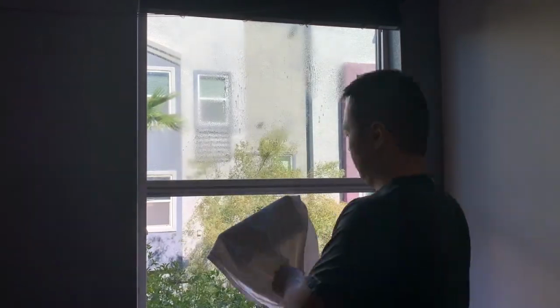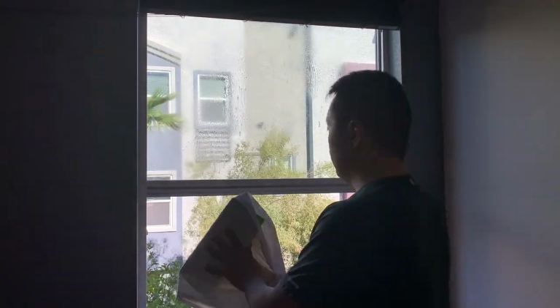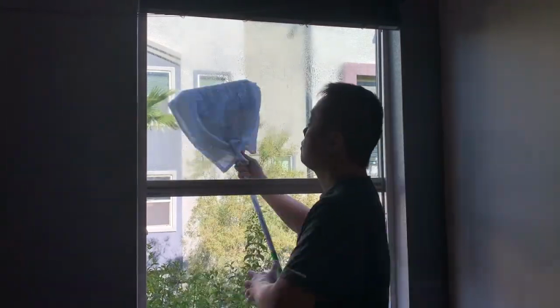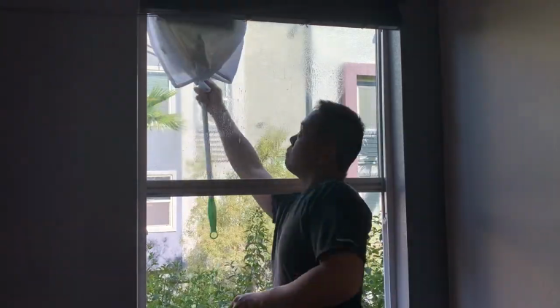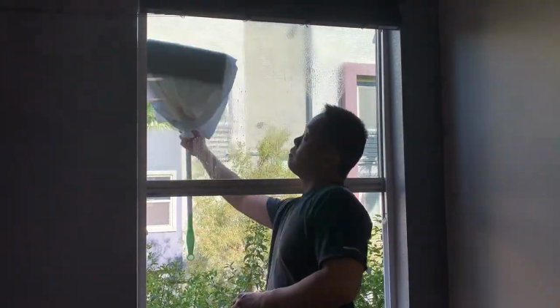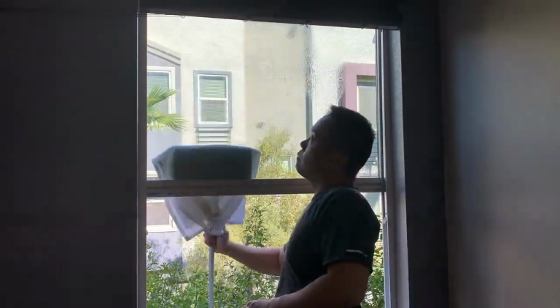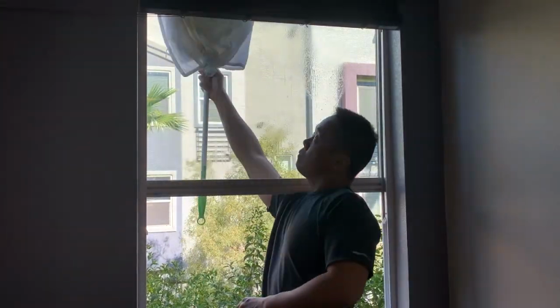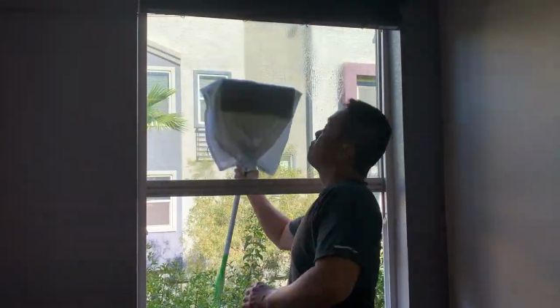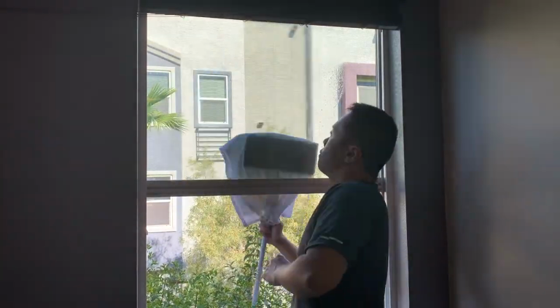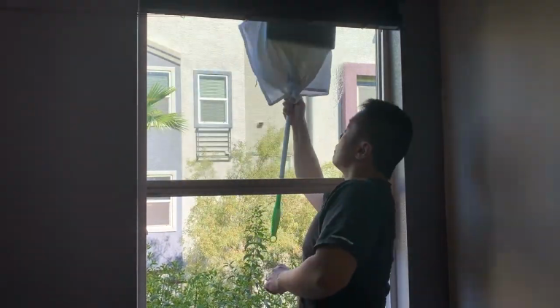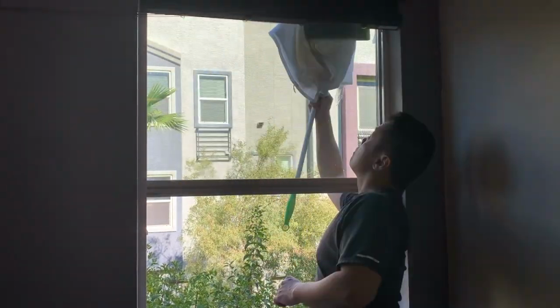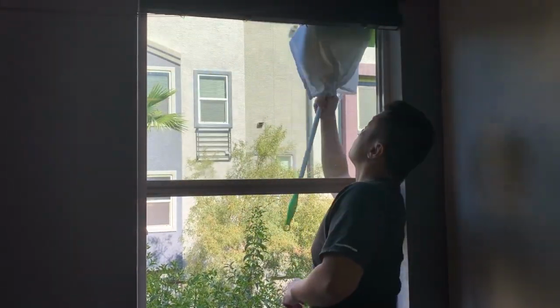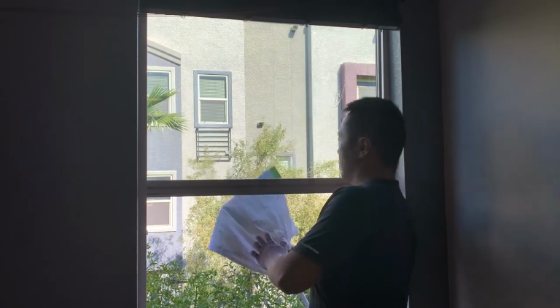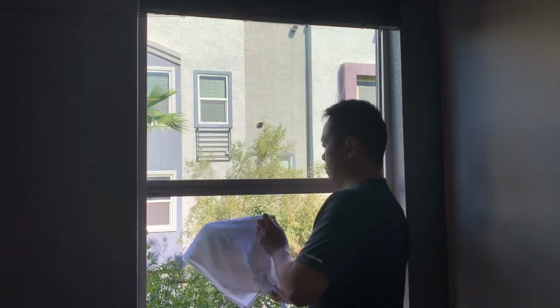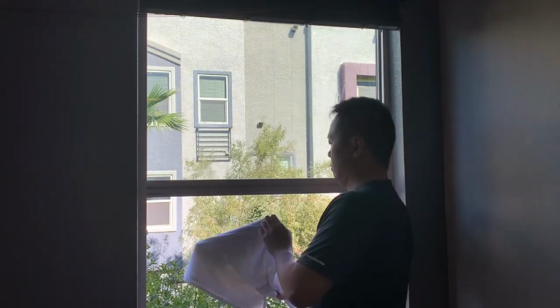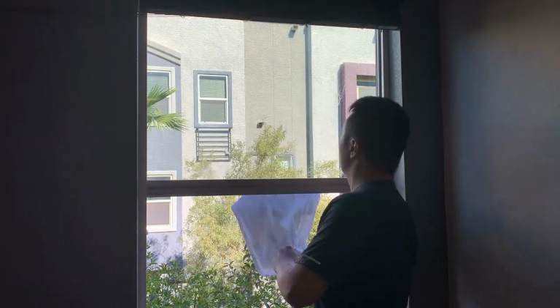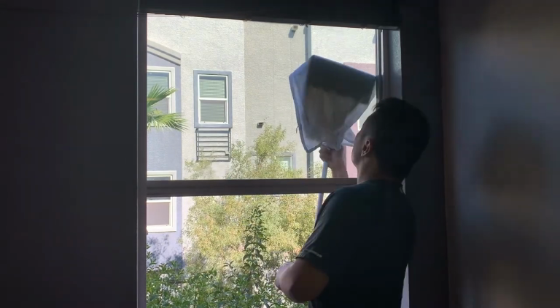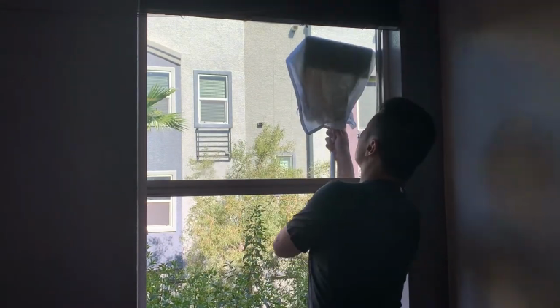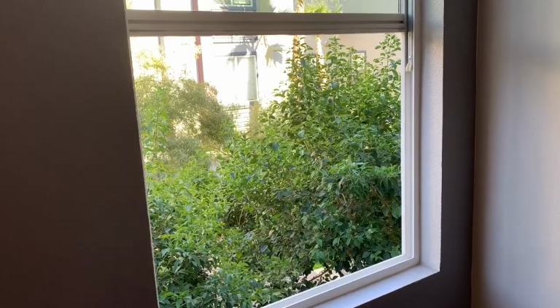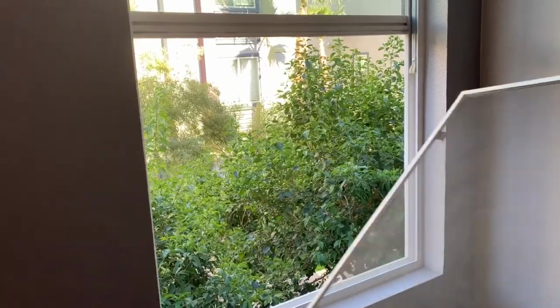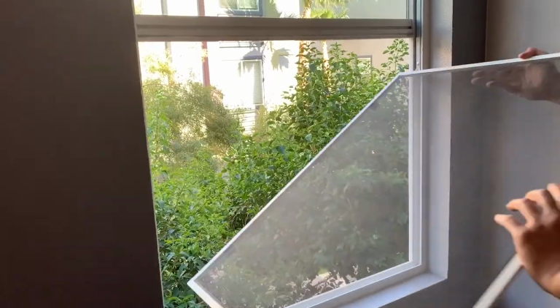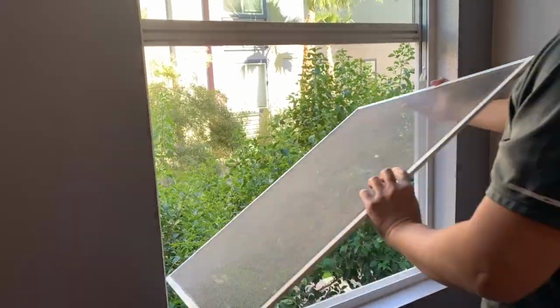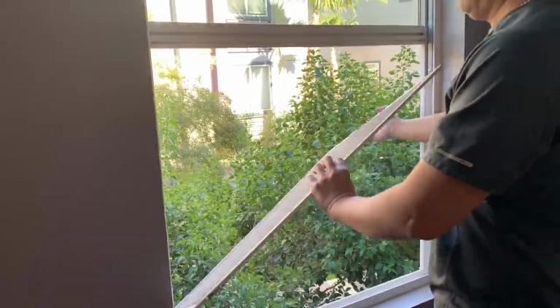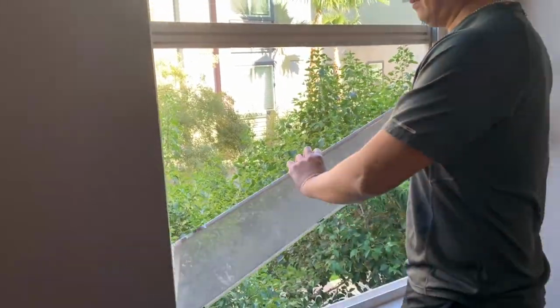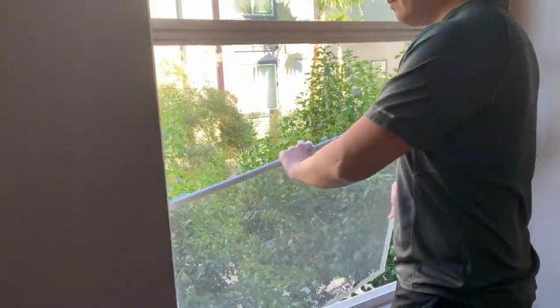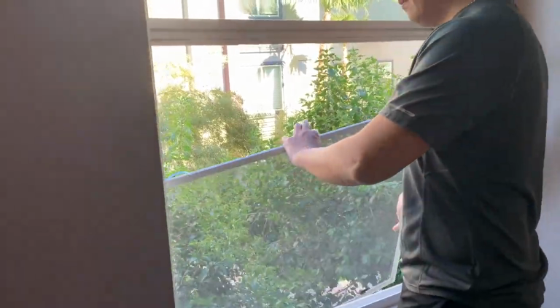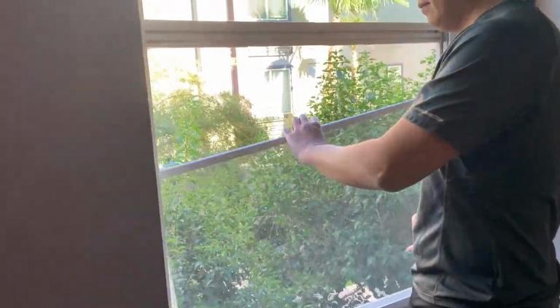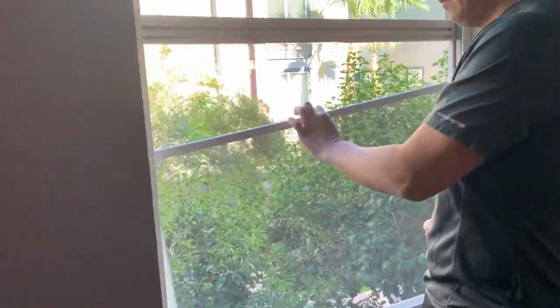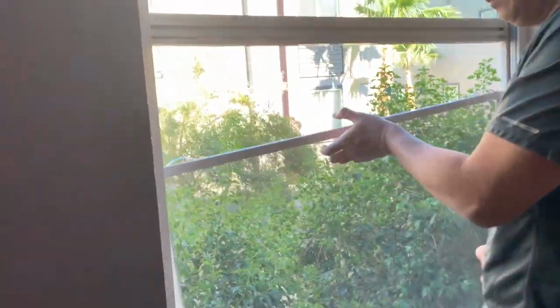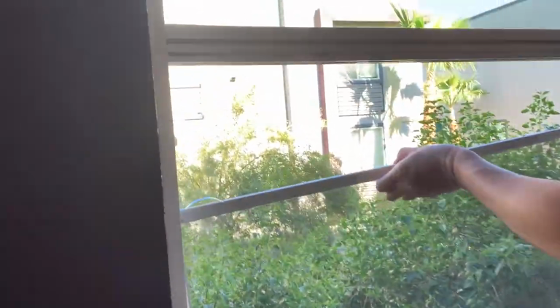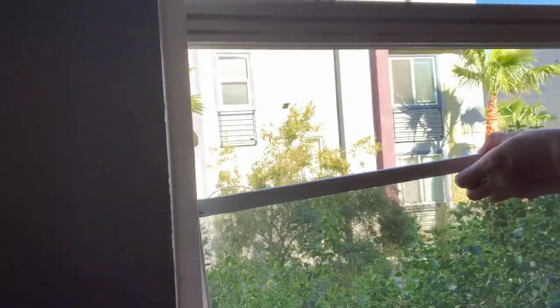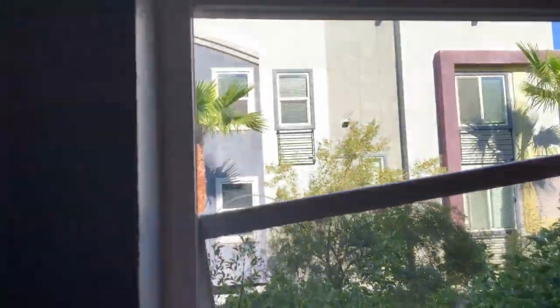Make sure to secure yourself when reaching out of the window during the cleaning. To put everything back, simply reverse the process.